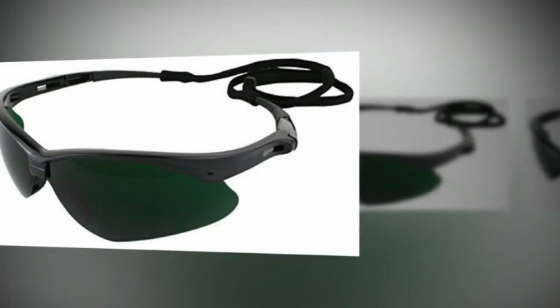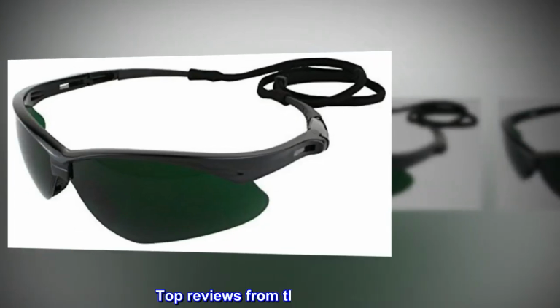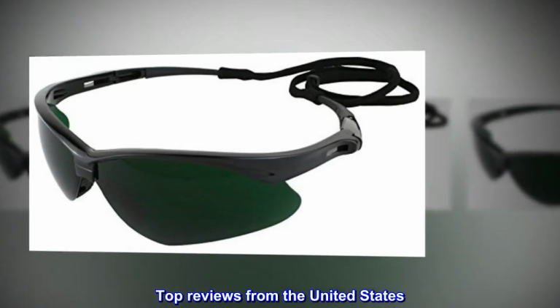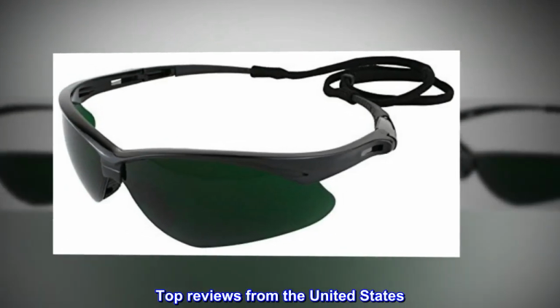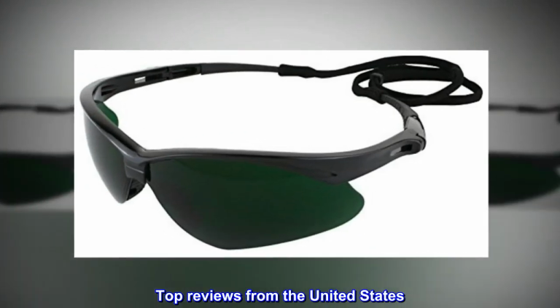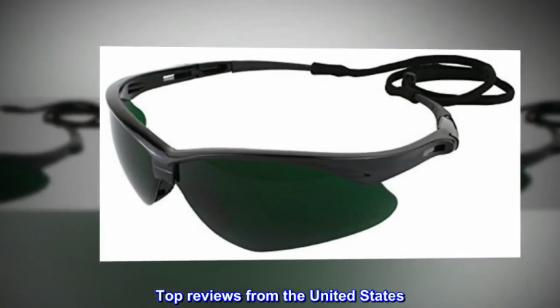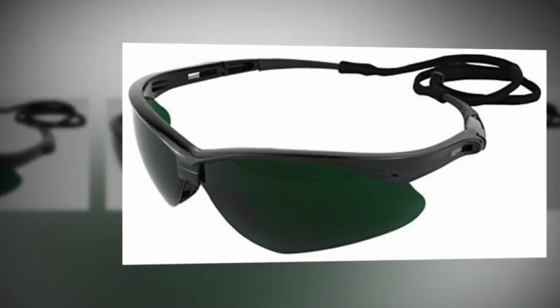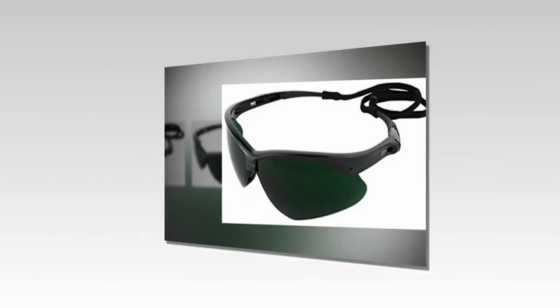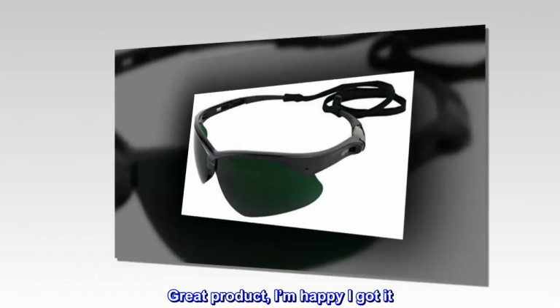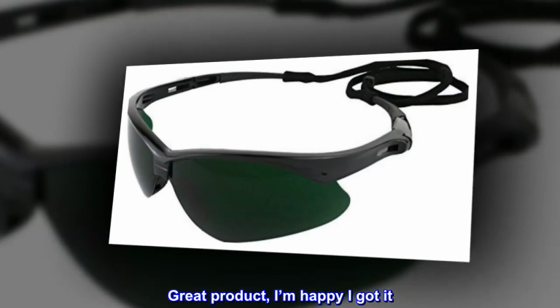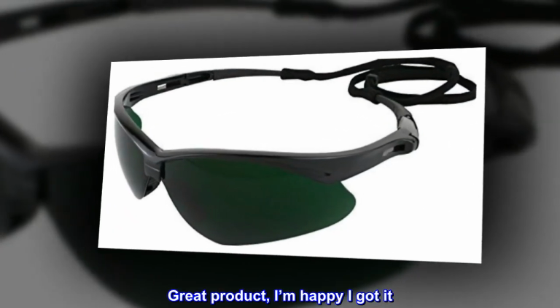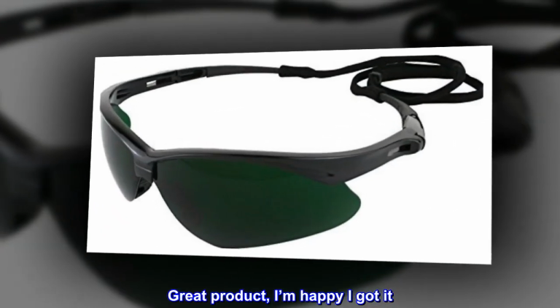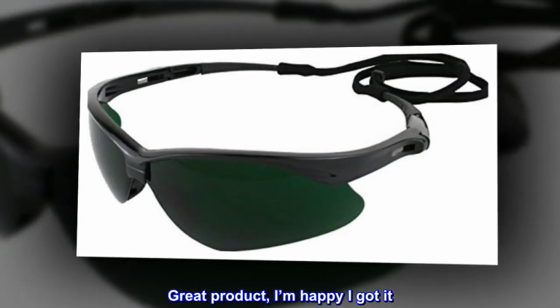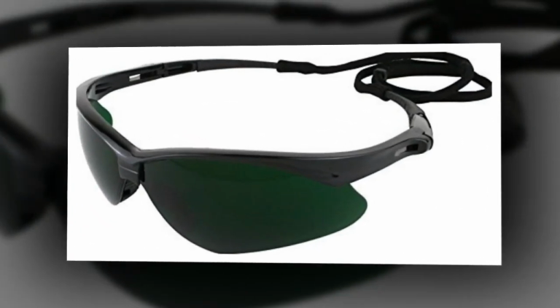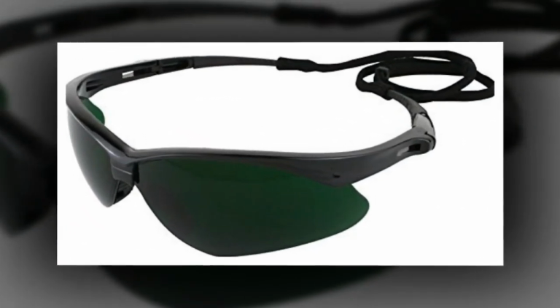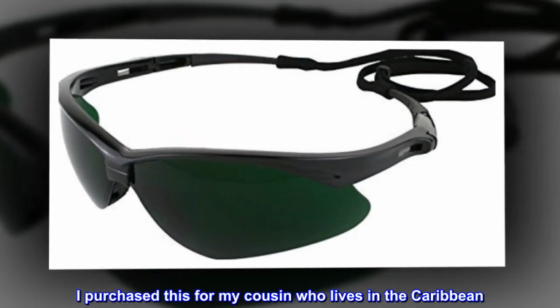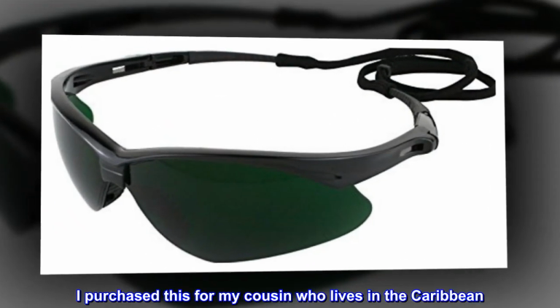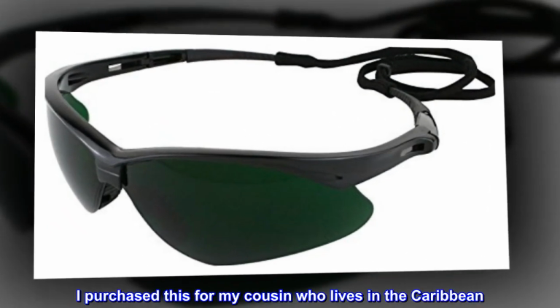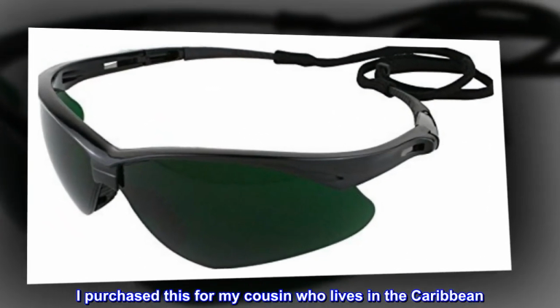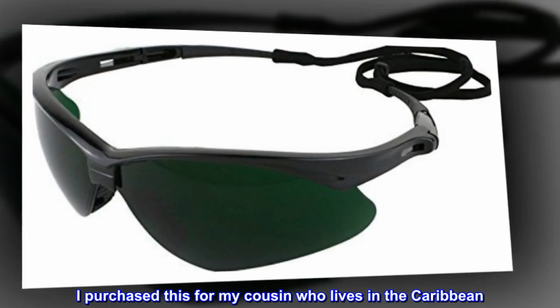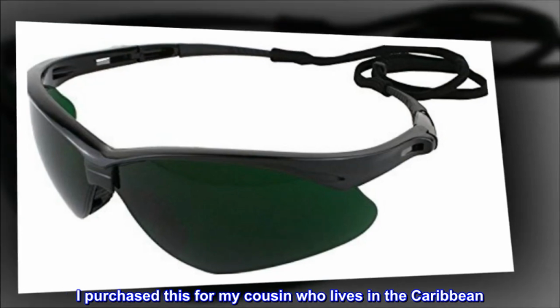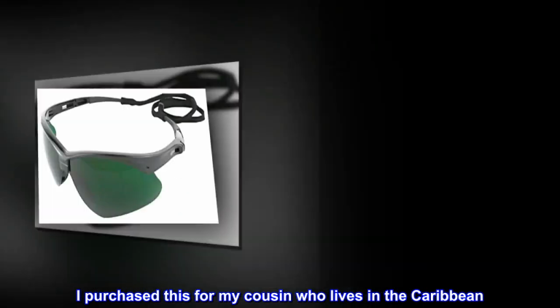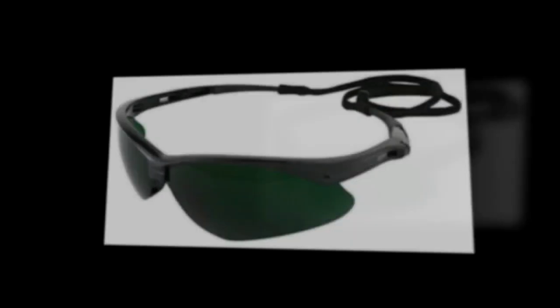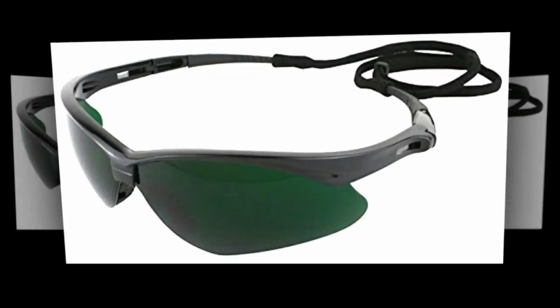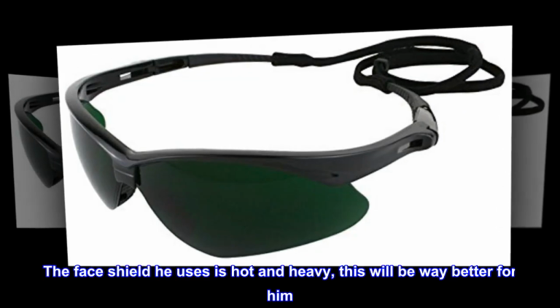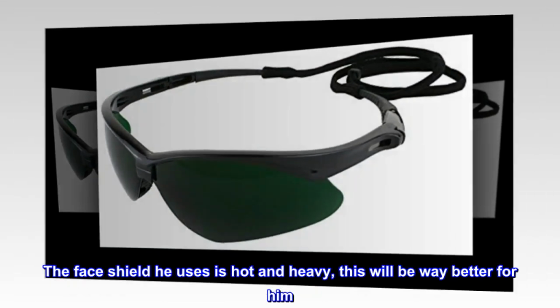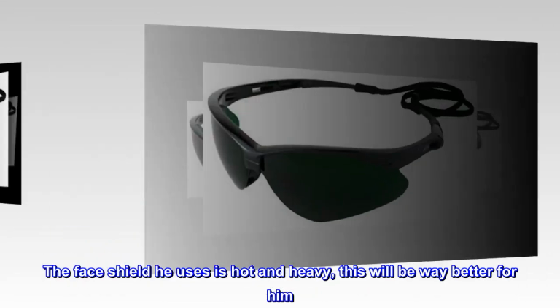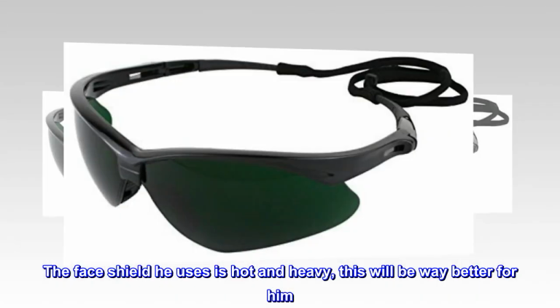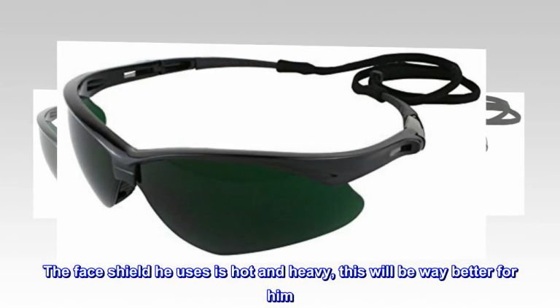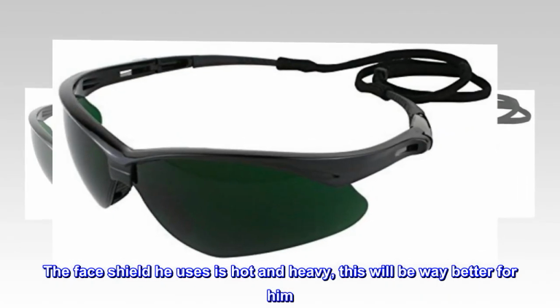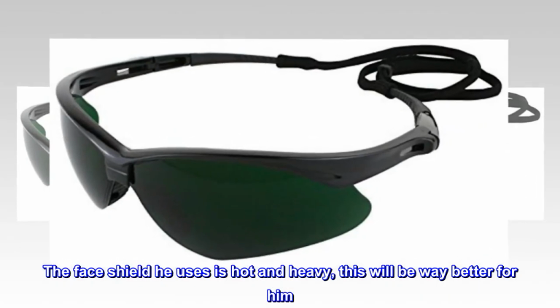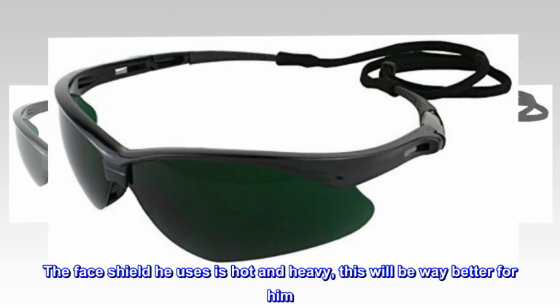Top reviews from the United States. Great product, I'm happy I got it. I purchased this for my cousin who lives in the Caribbean. The face shield he uses is hot and heavy — this will be way better for him.